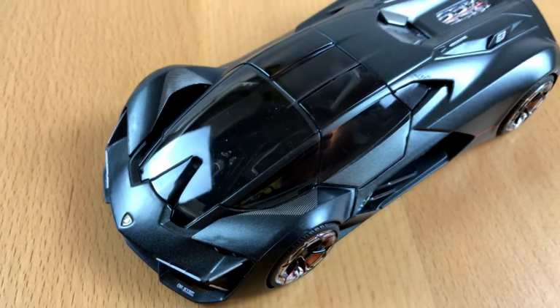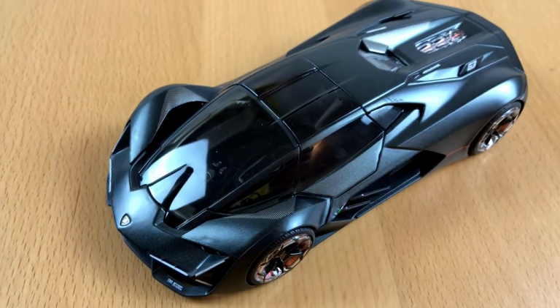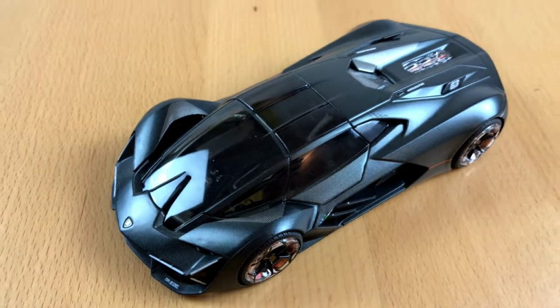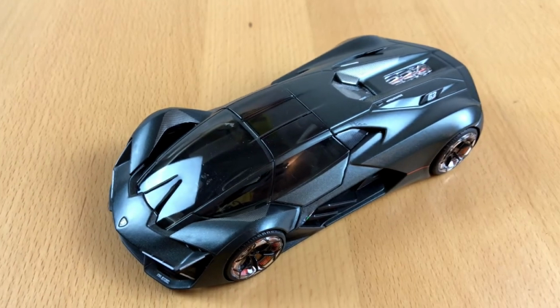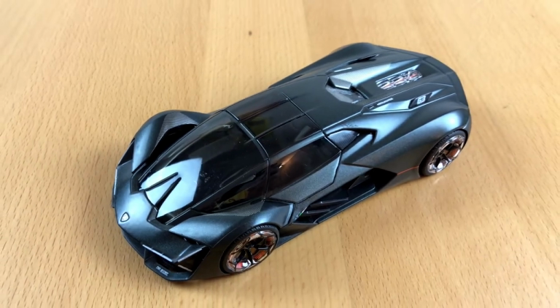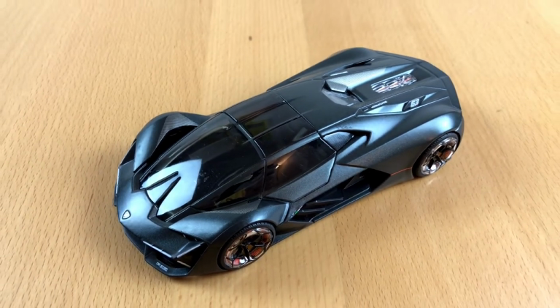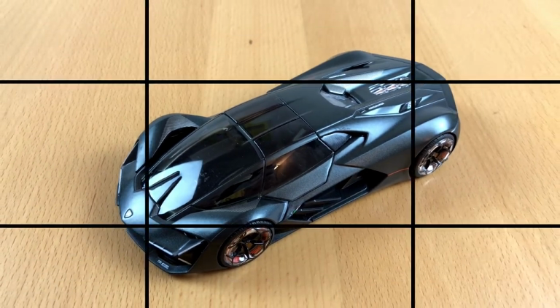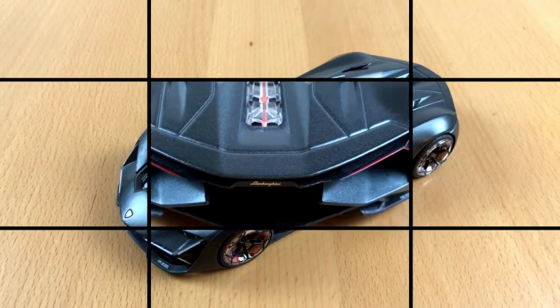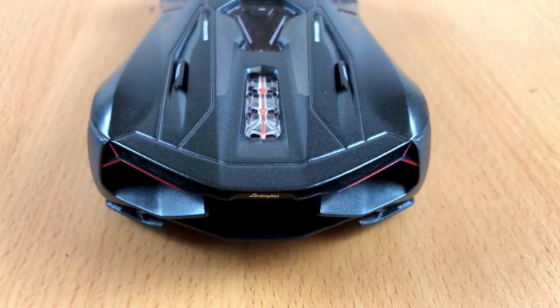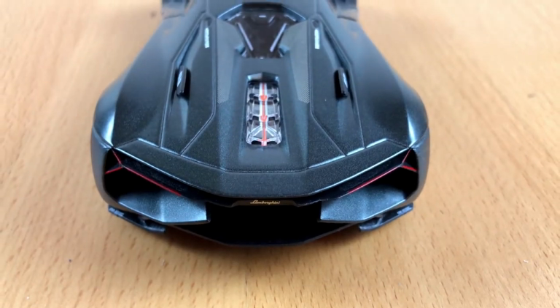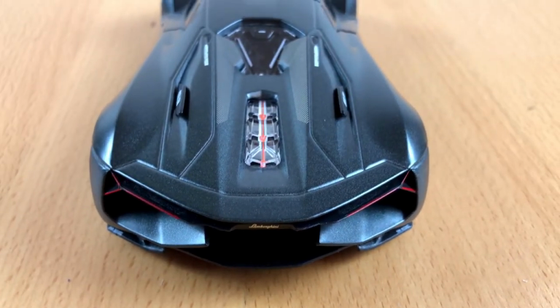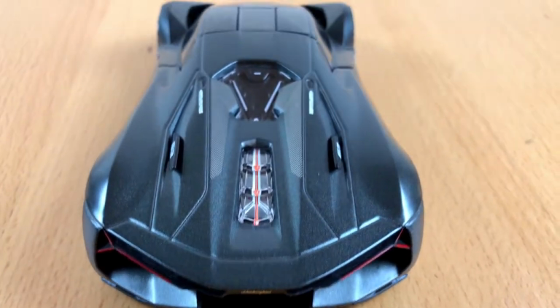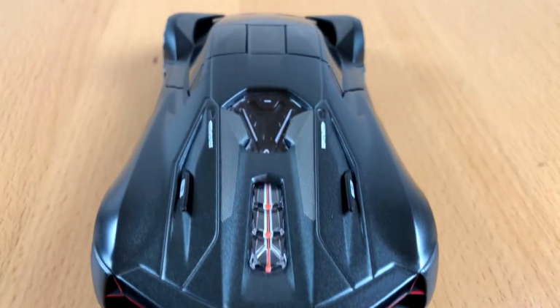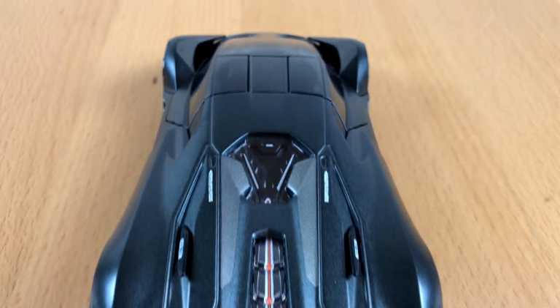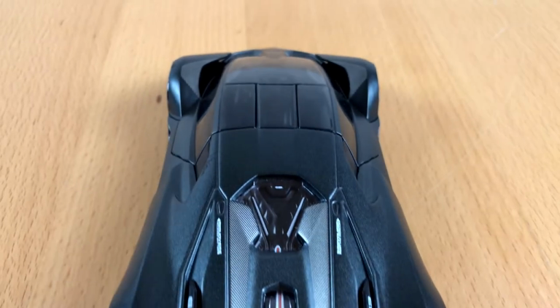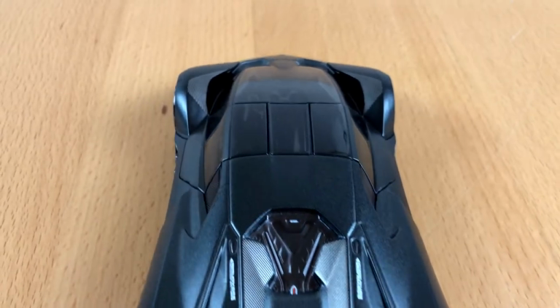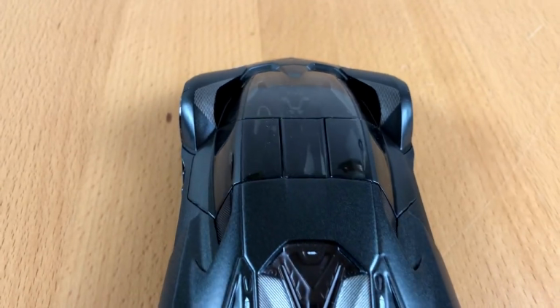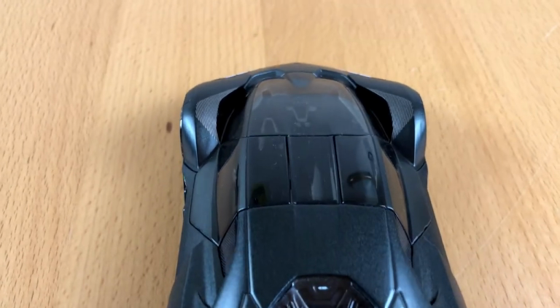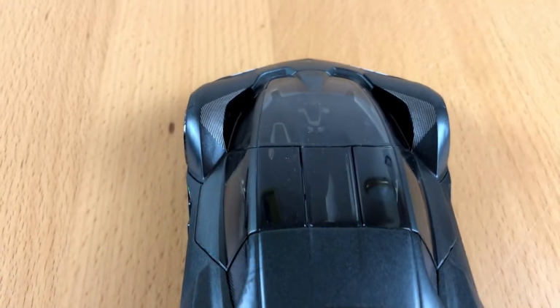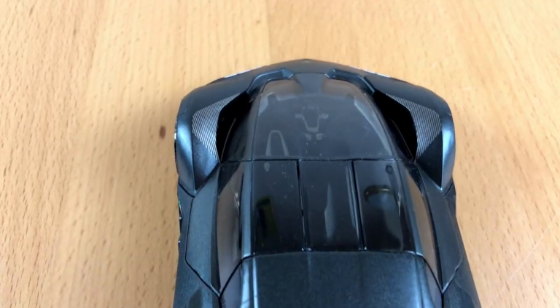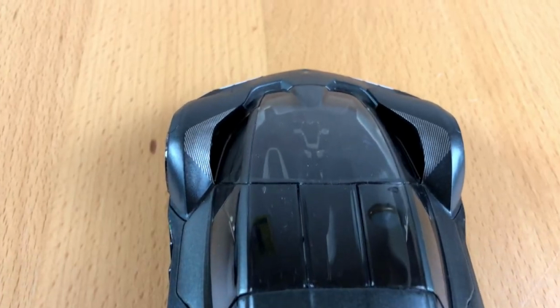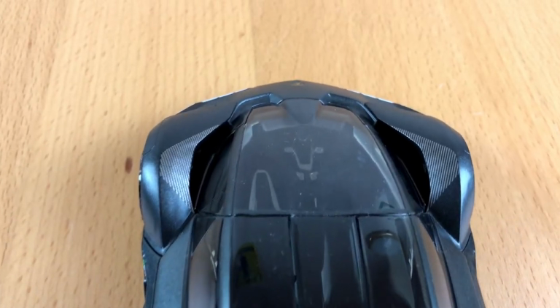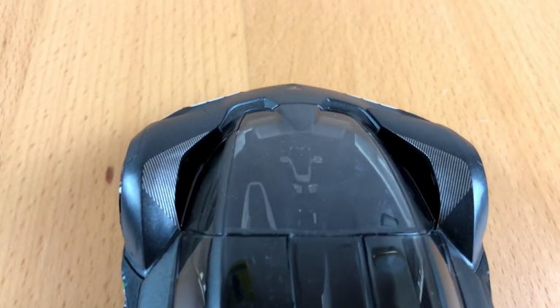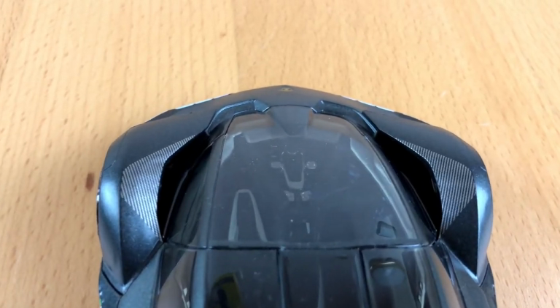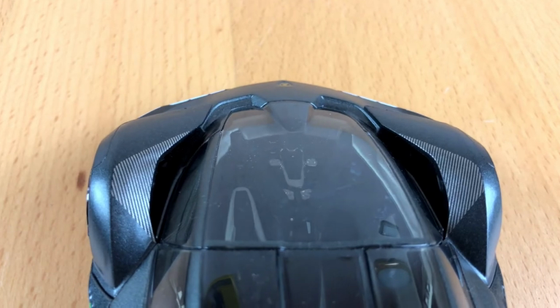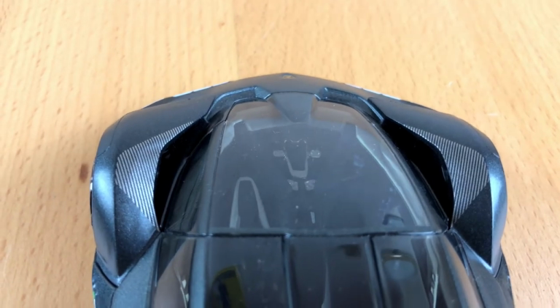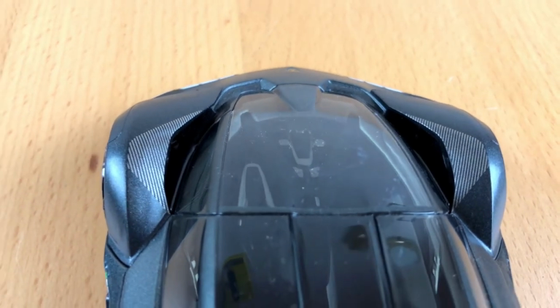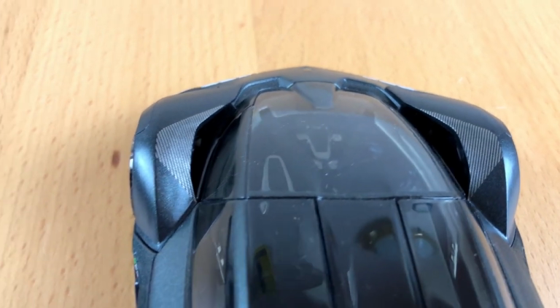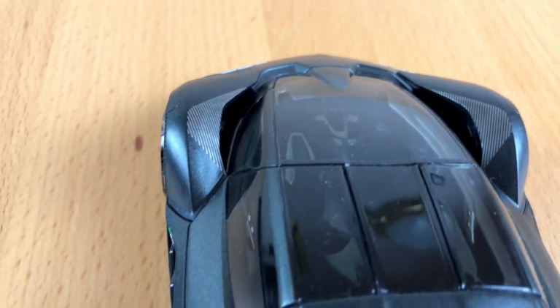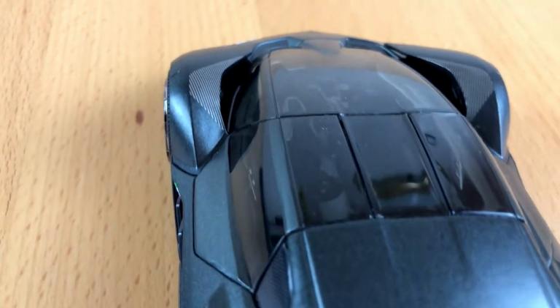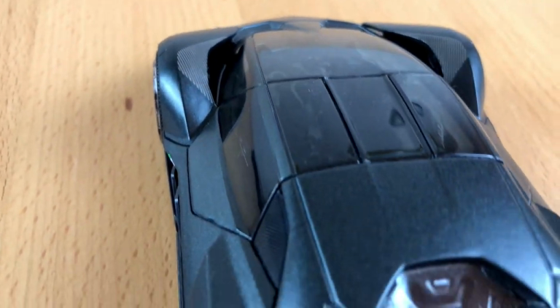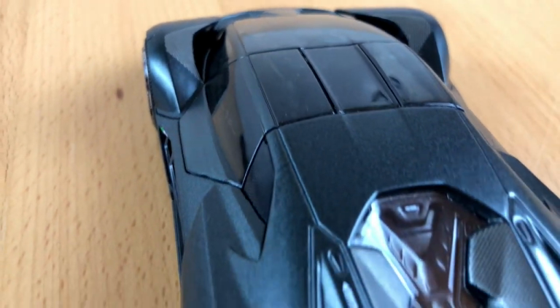The doors can be opened, but besides the wheels, that's the only moving parts I could find. But then again, for 14 Euro you can't expect much.